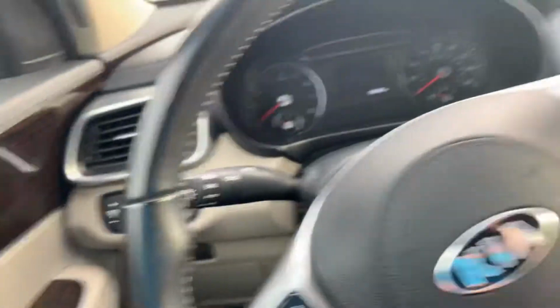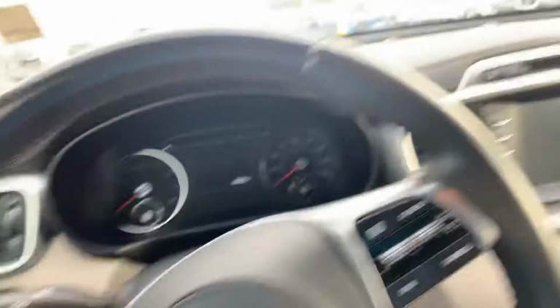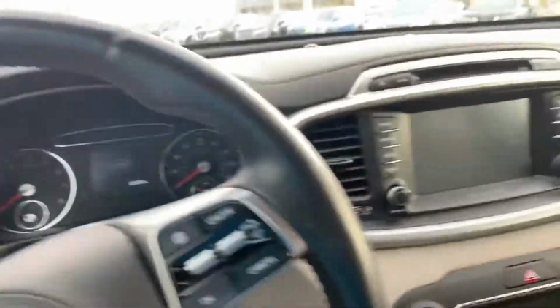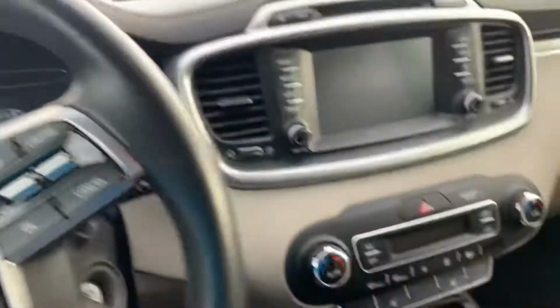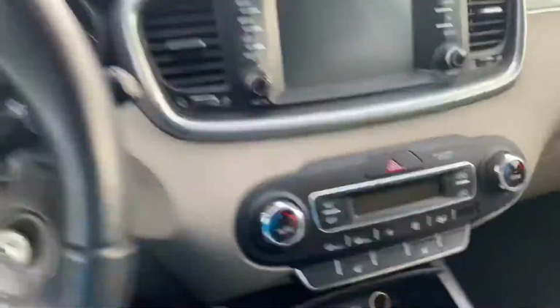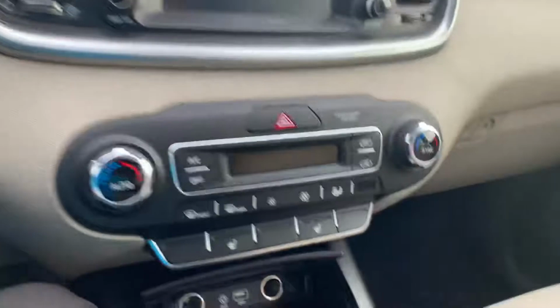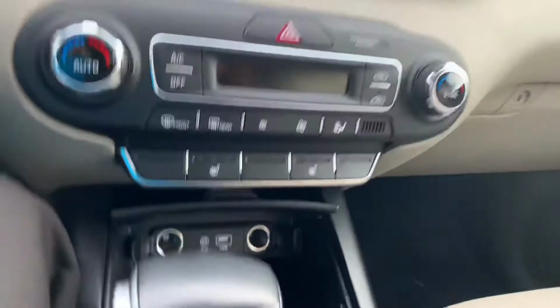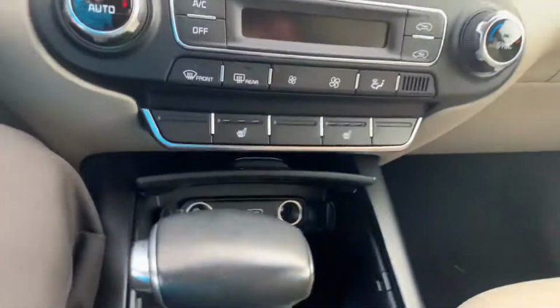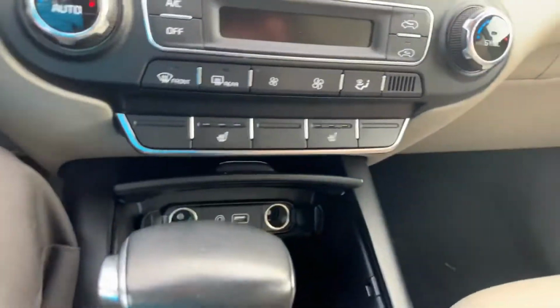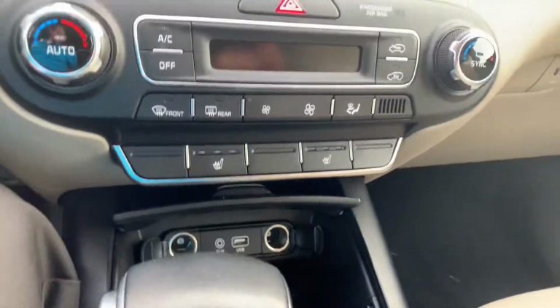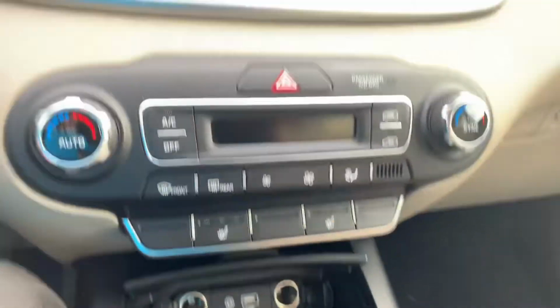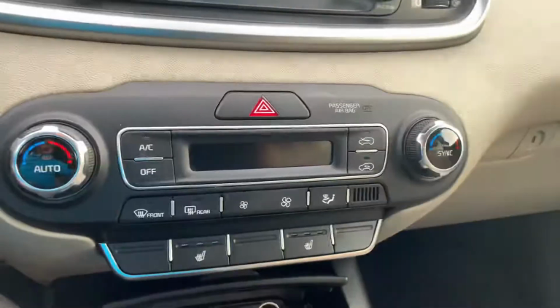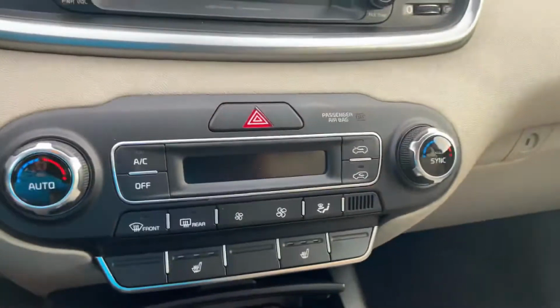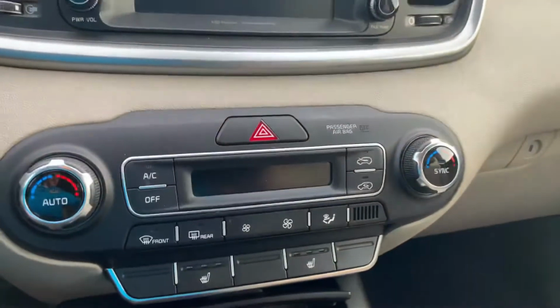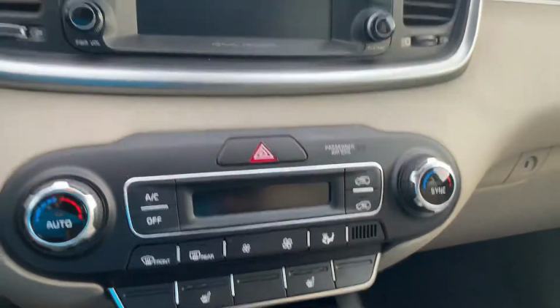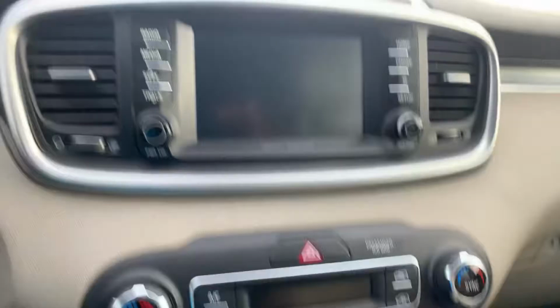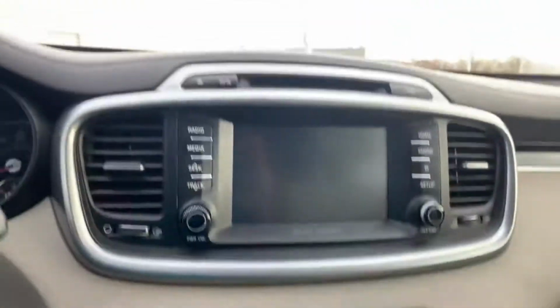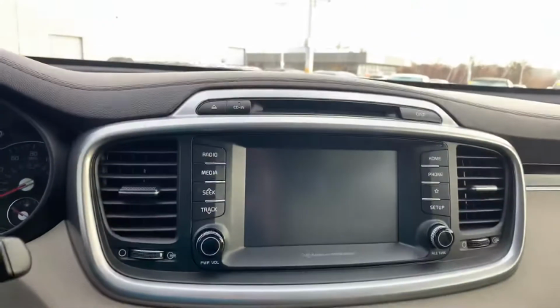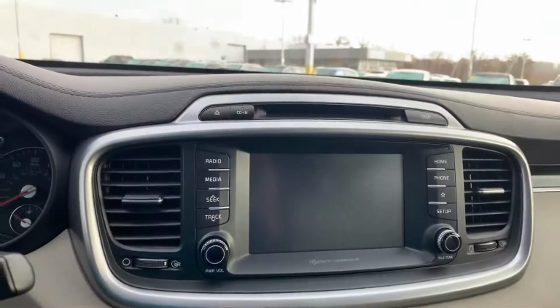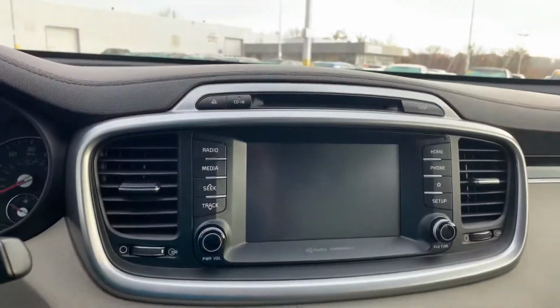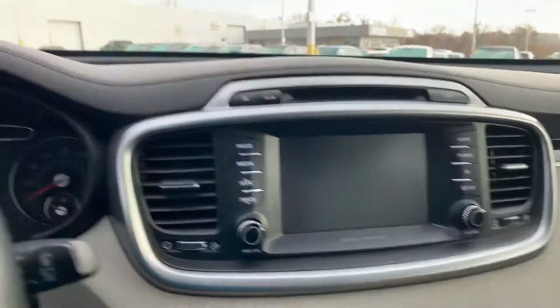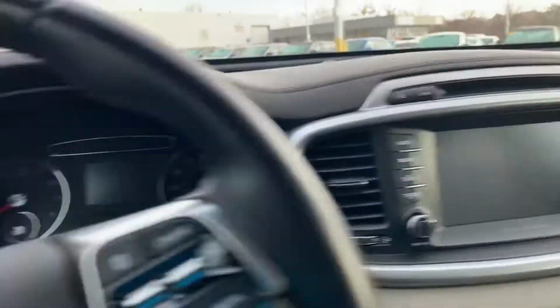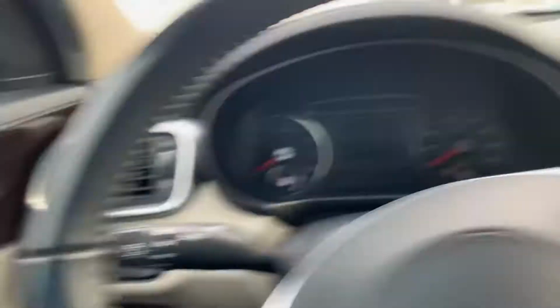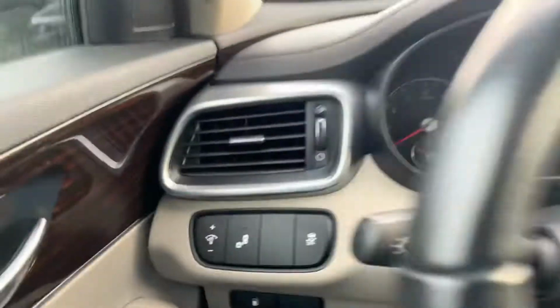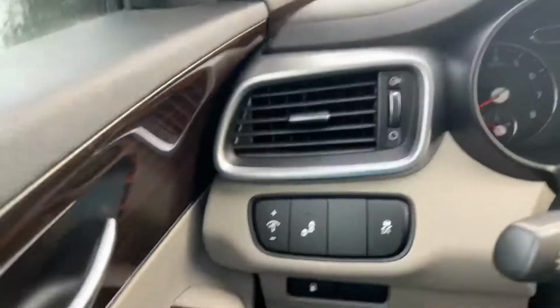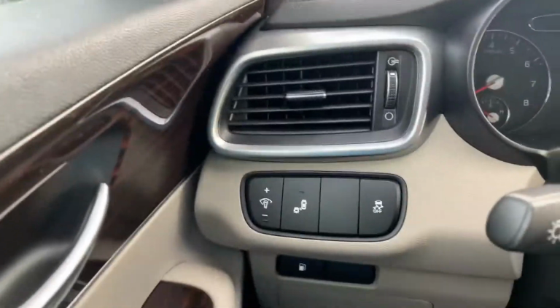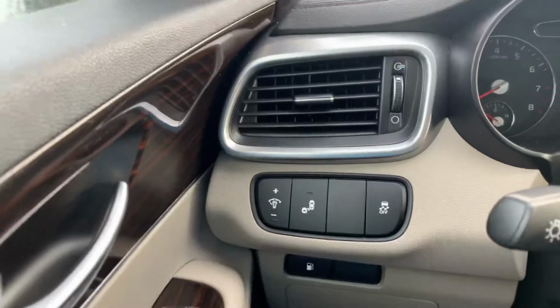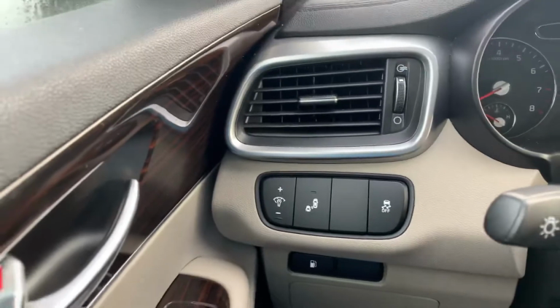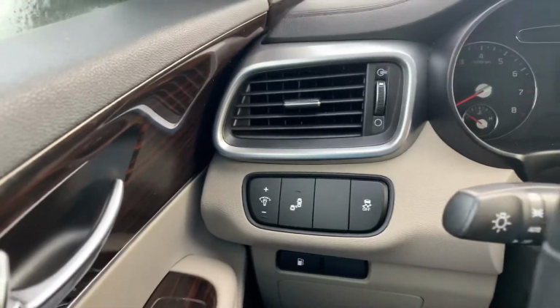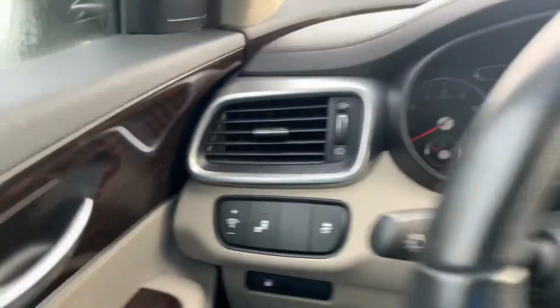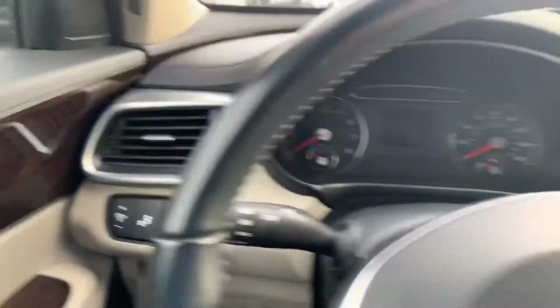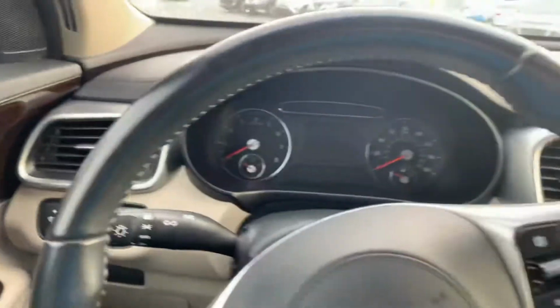It has some cool features. It does have heated seats, dual climate control, Bluetooth, and backup camera. It has blind spot assist there.